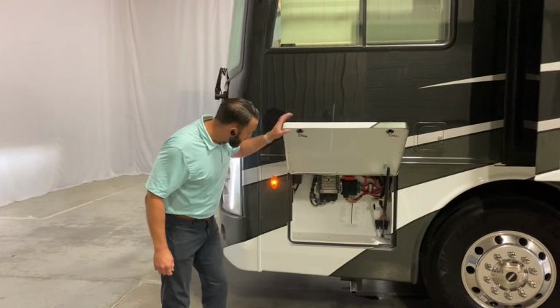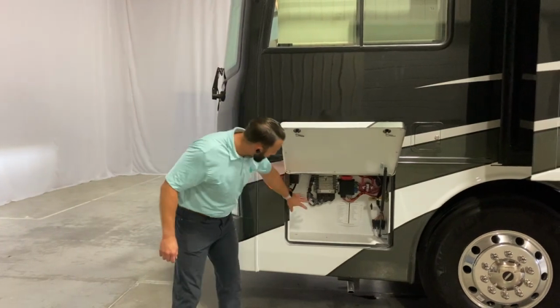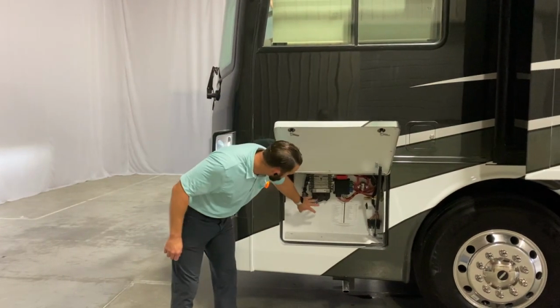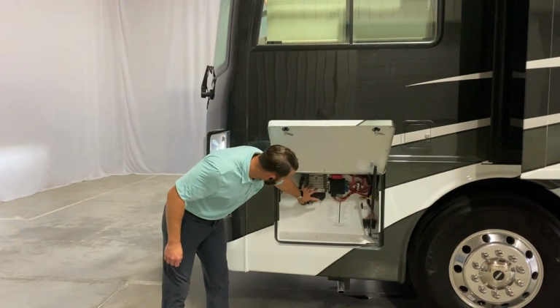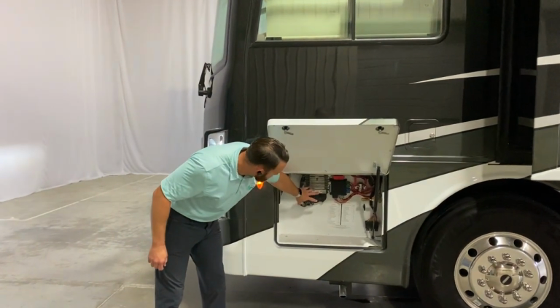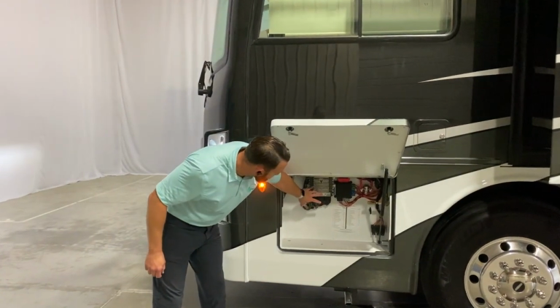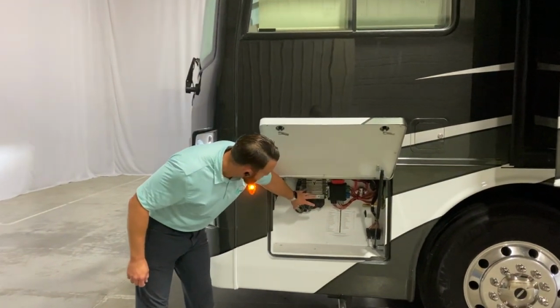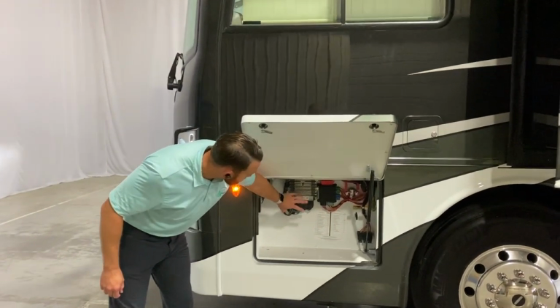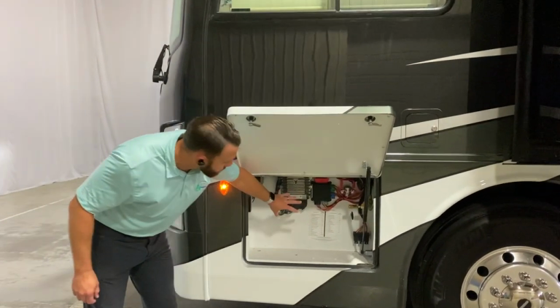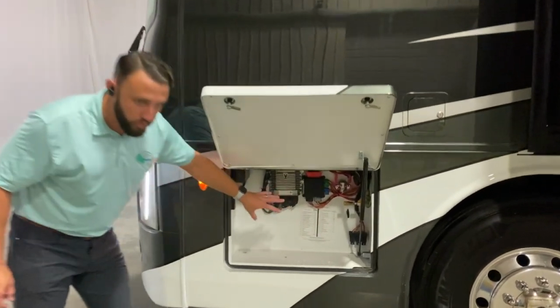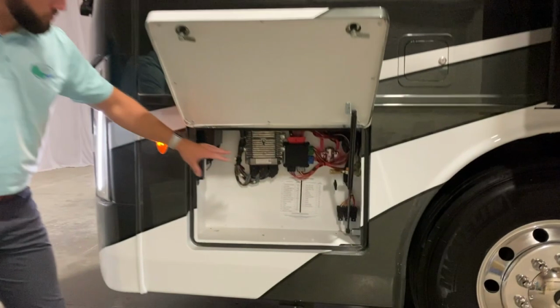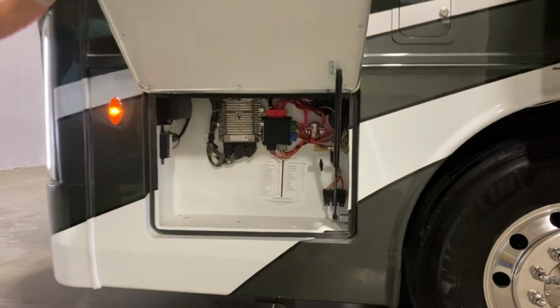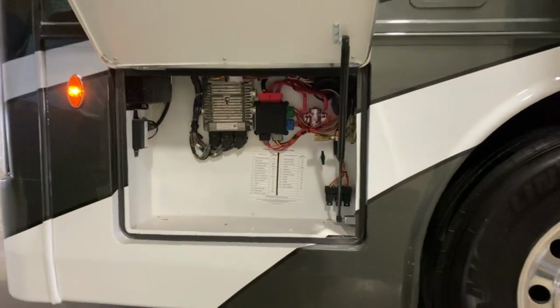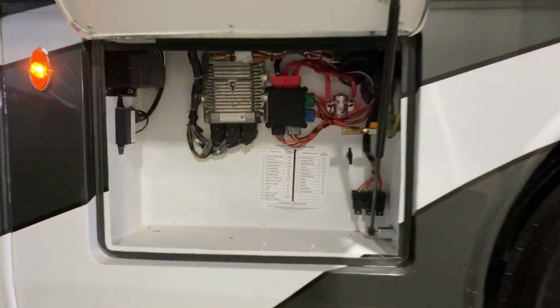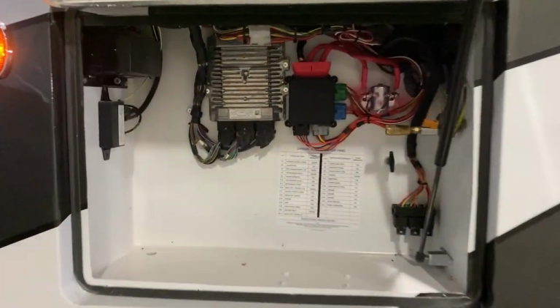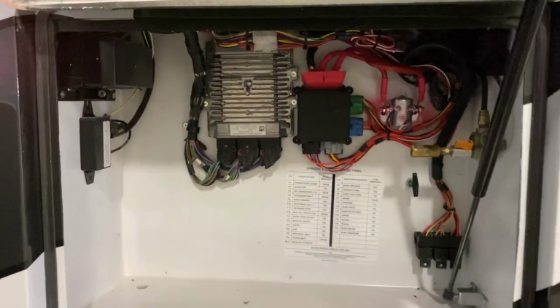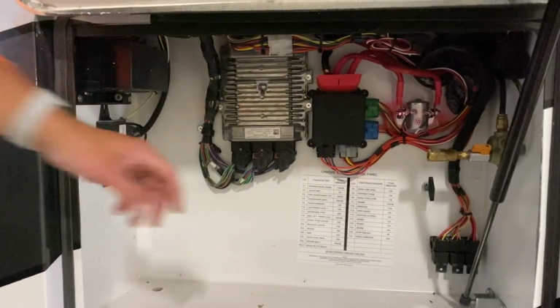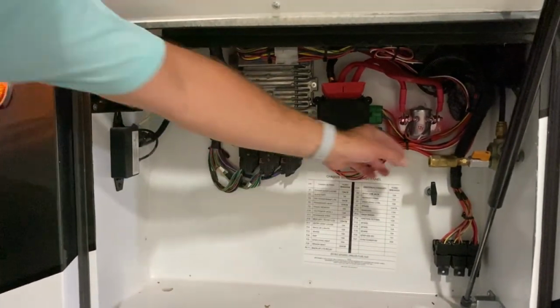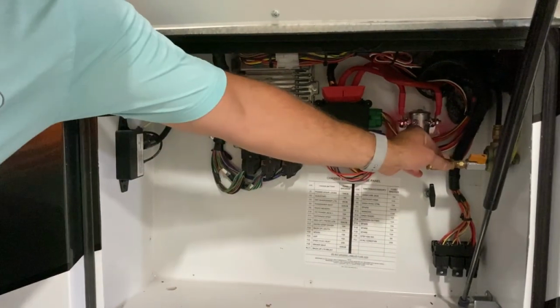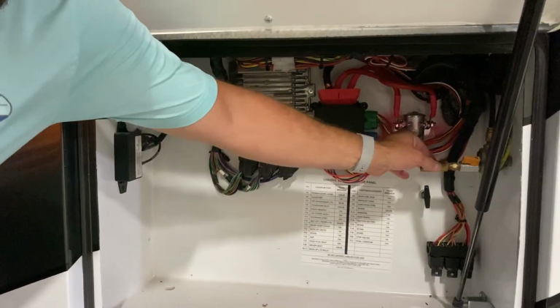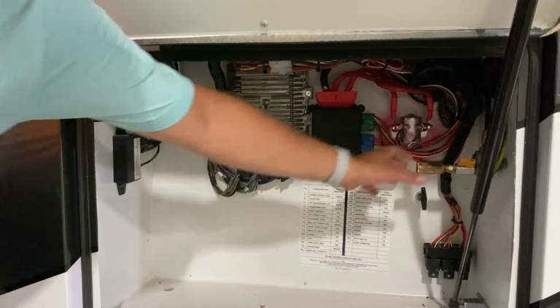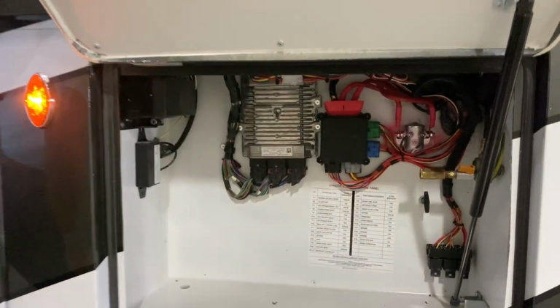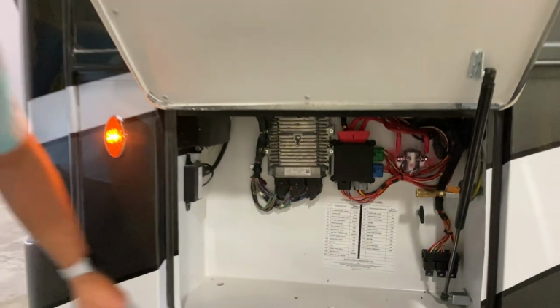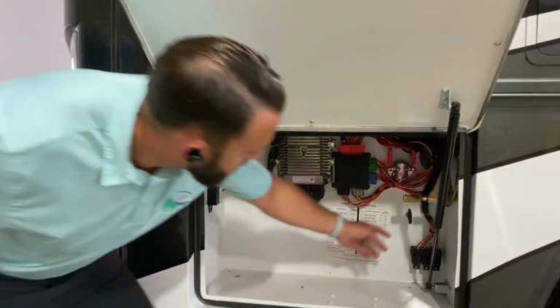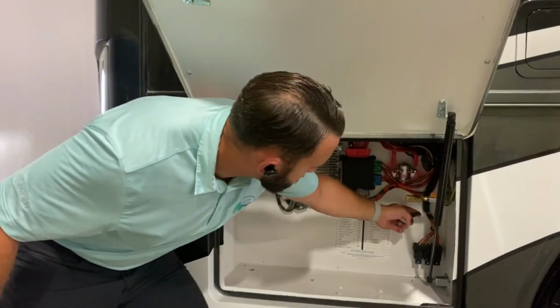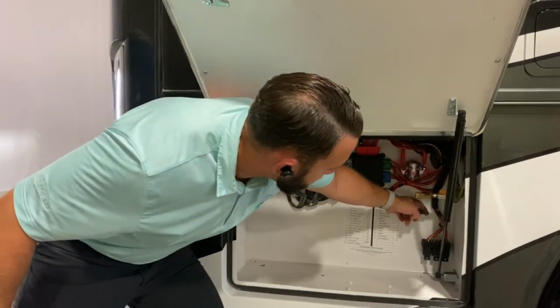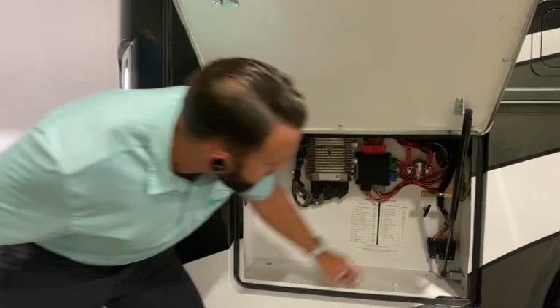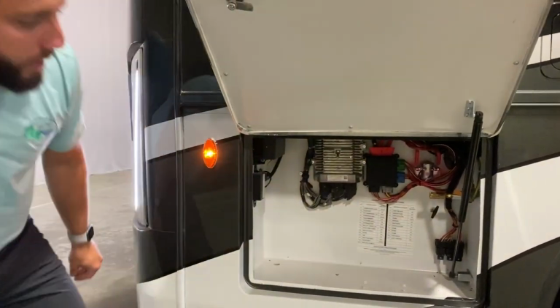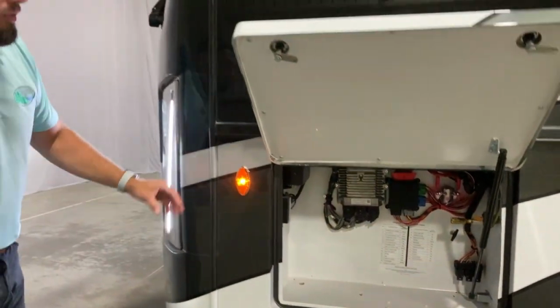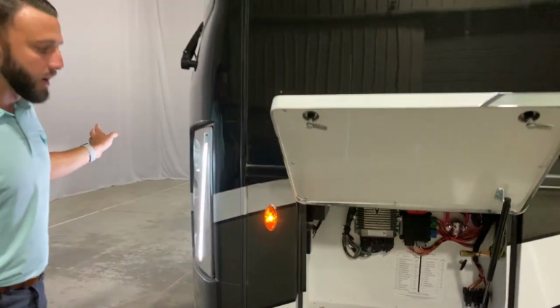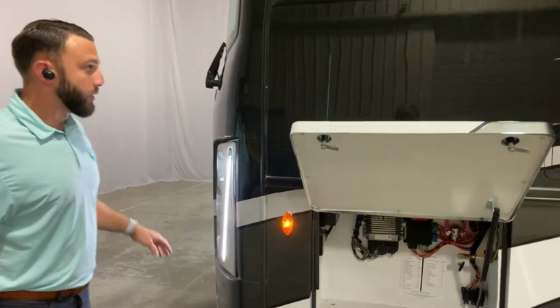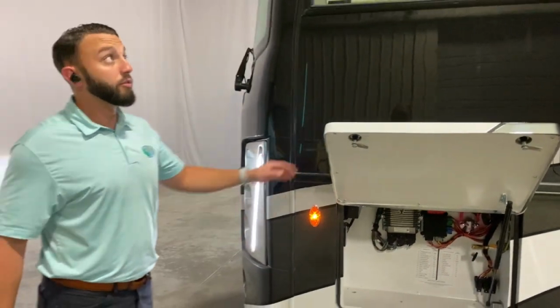This compartment is really just going to be your electrical controls and fuses for your Freightliner system. You do have an air chuck here for the tow vehicle, and then you have your generator release pull for that kick-out generator on the front.